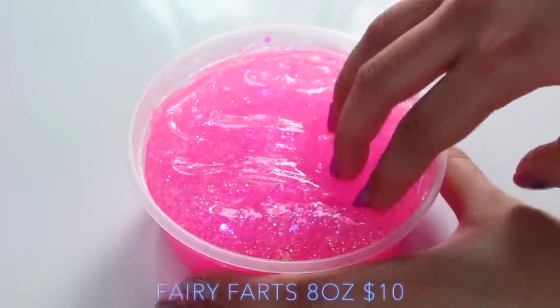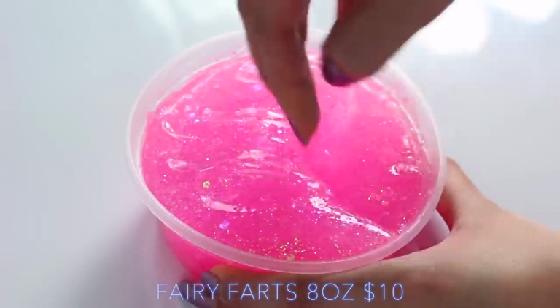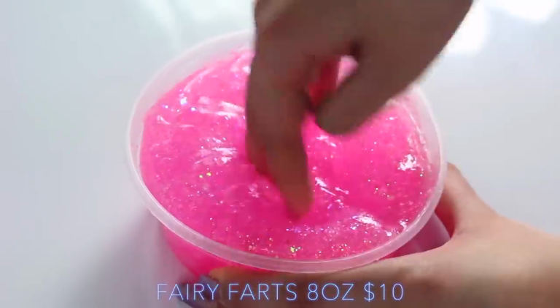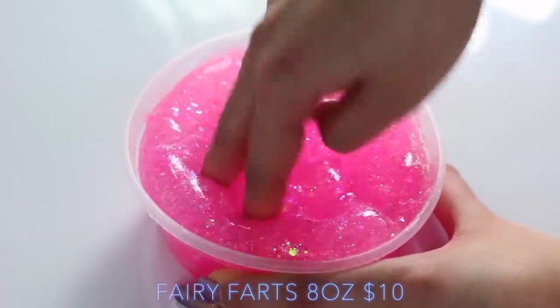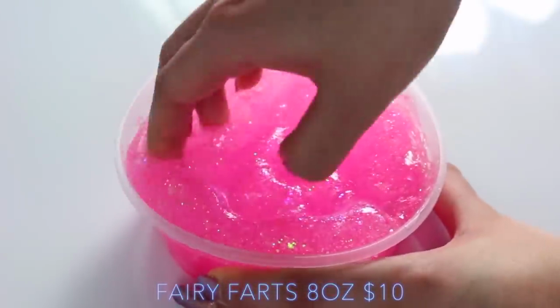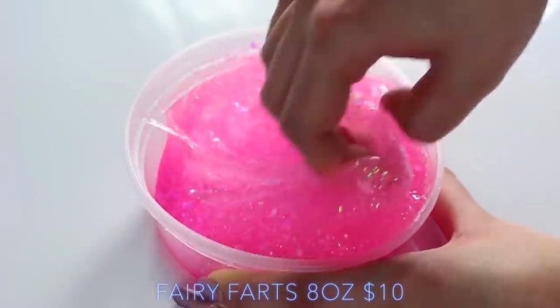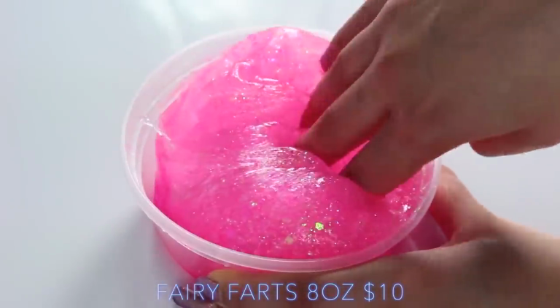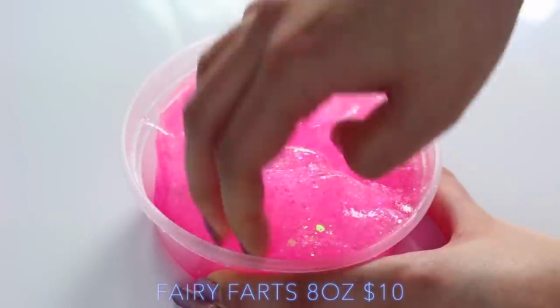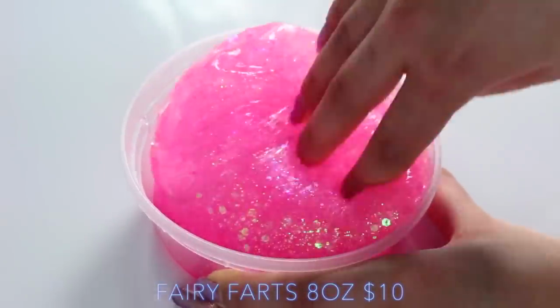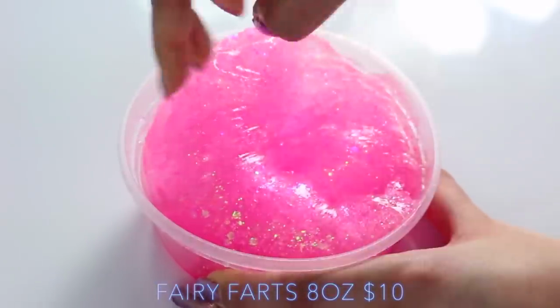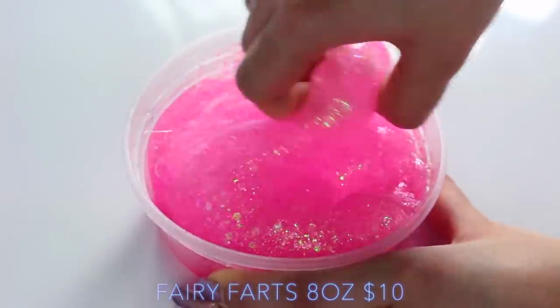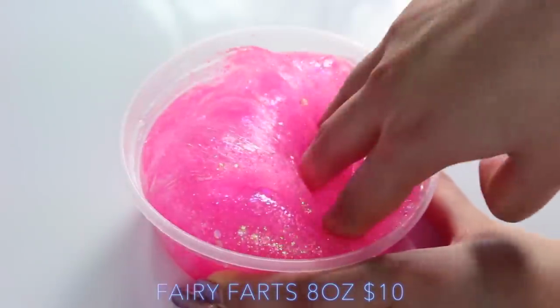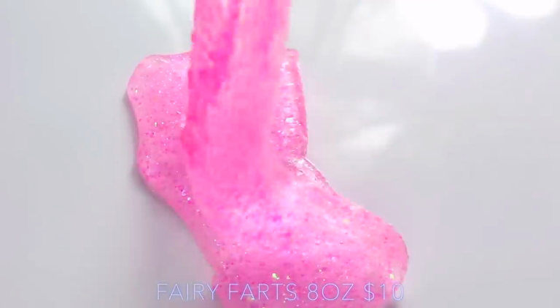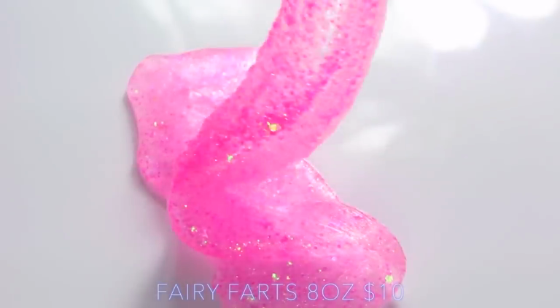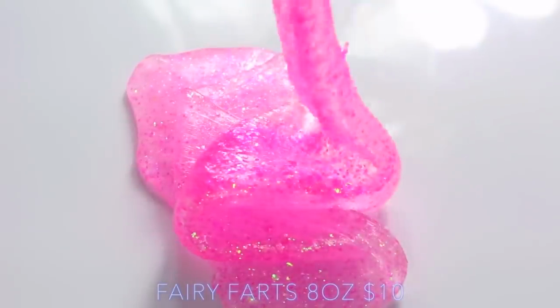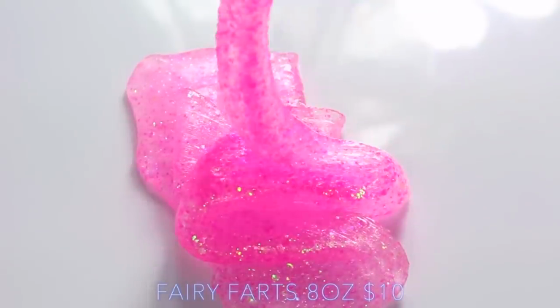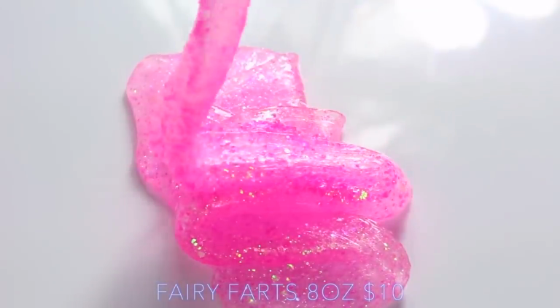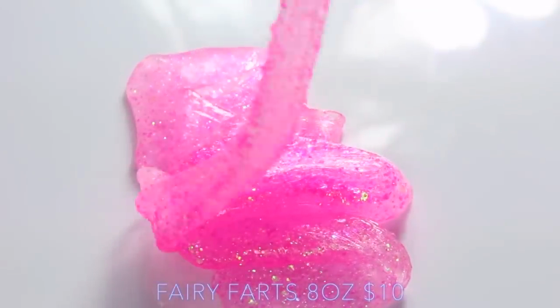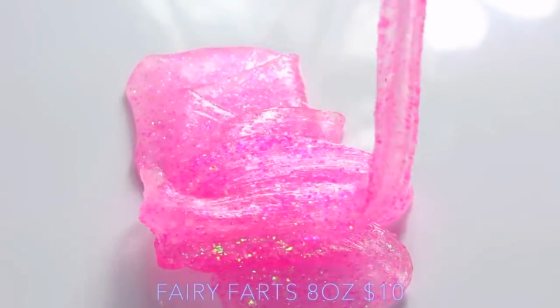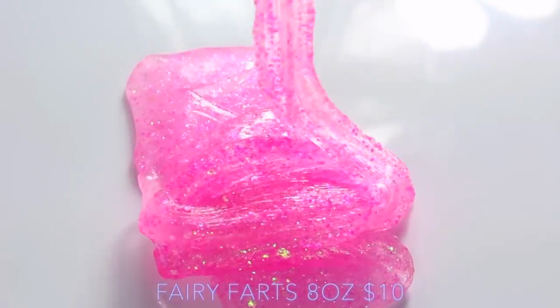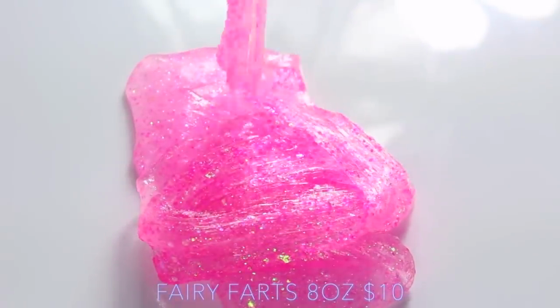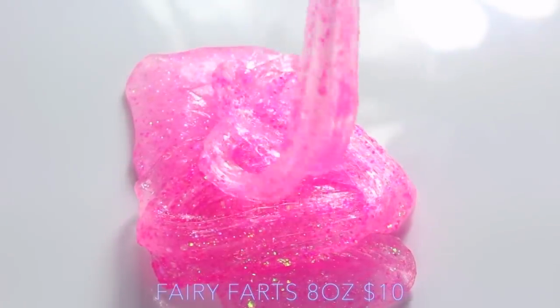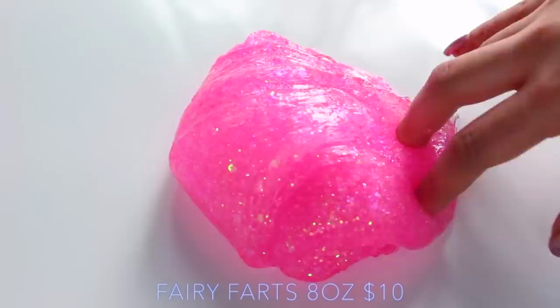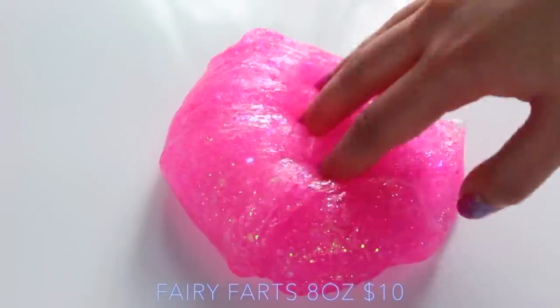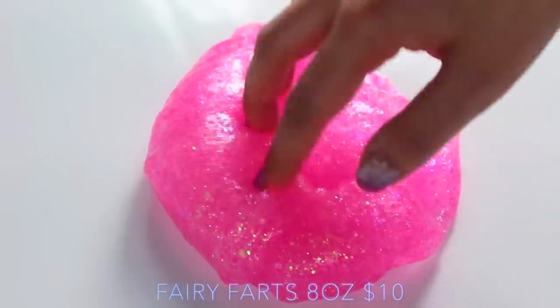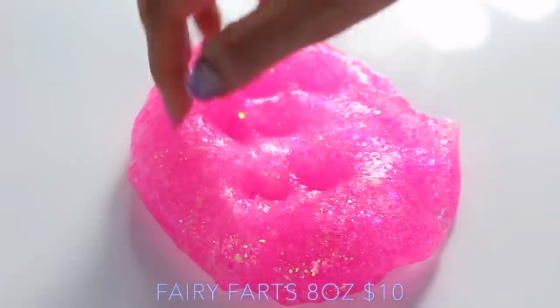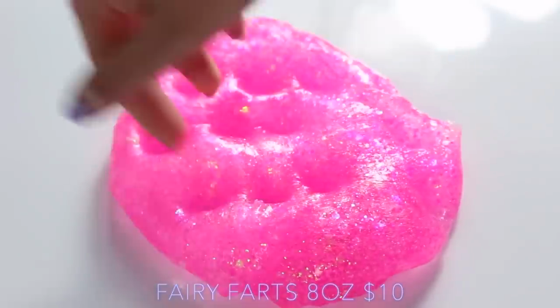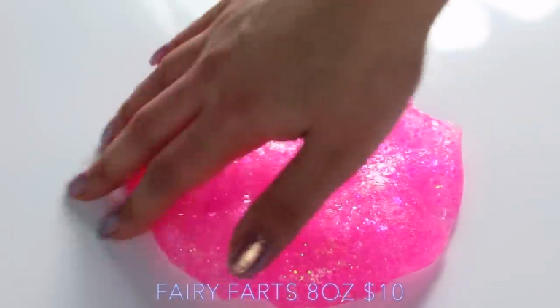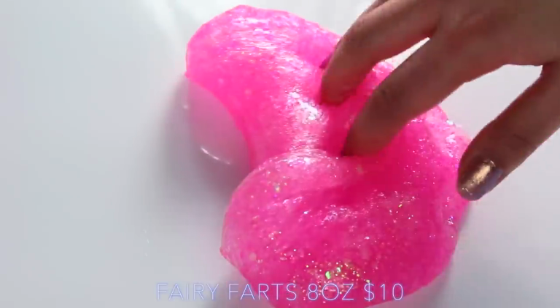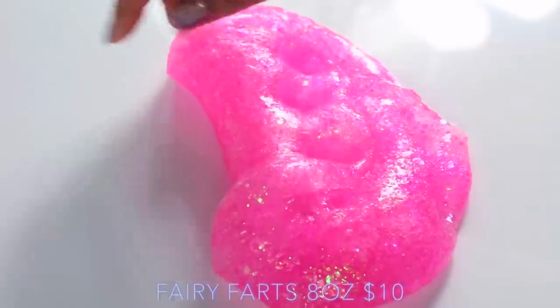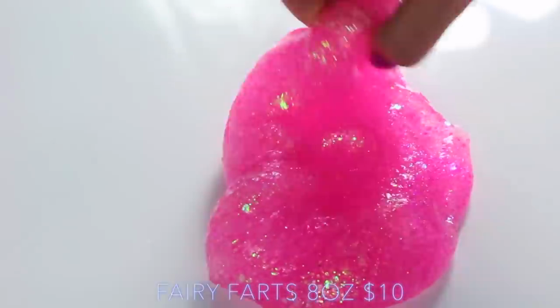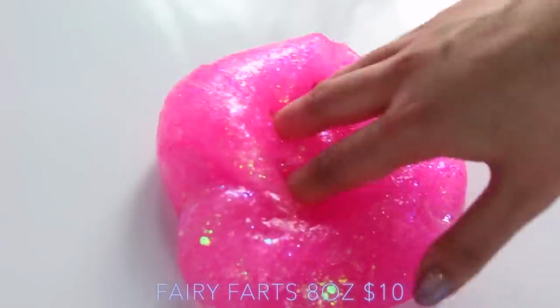Fairy Farts inflates so much — so much so that I had to split it into two containers when I finished filming this video. As you can see, it has so many glitters in it. I don't actually think there's any colouring in it; I think it's coloured purely by glitters.